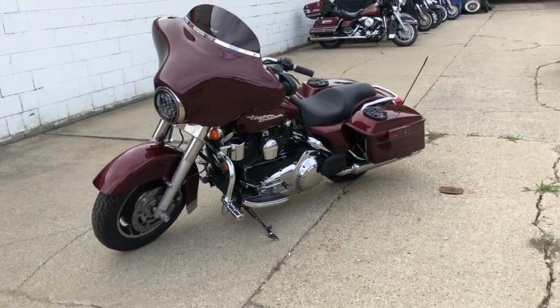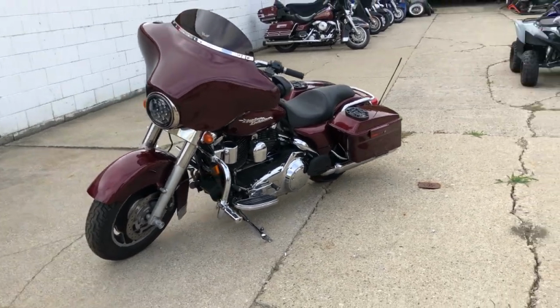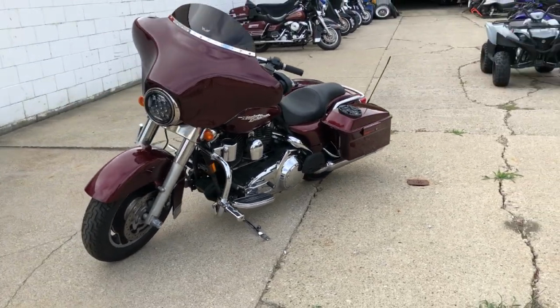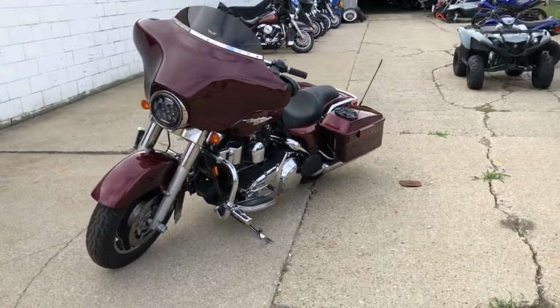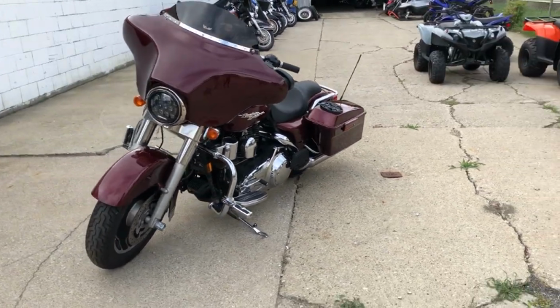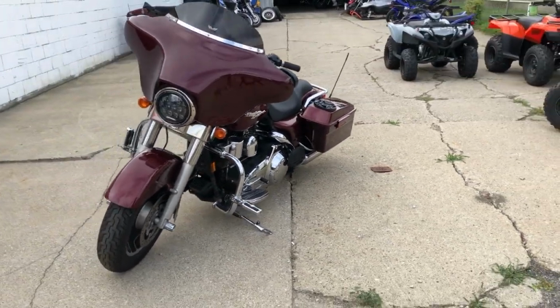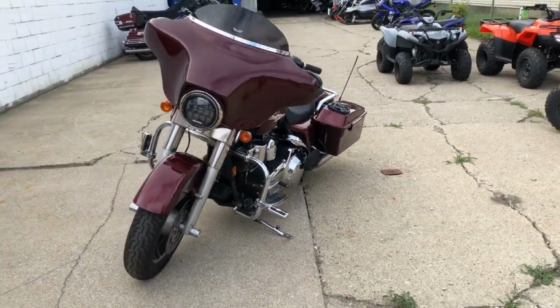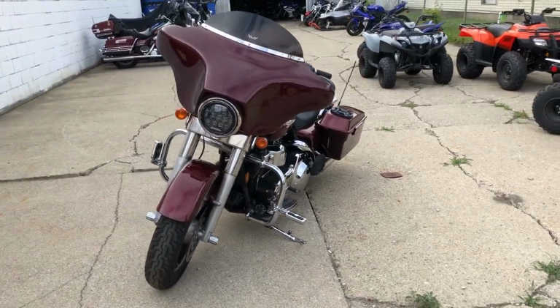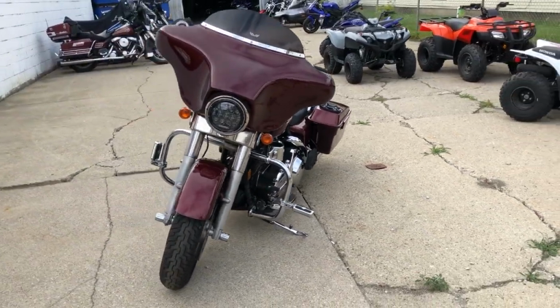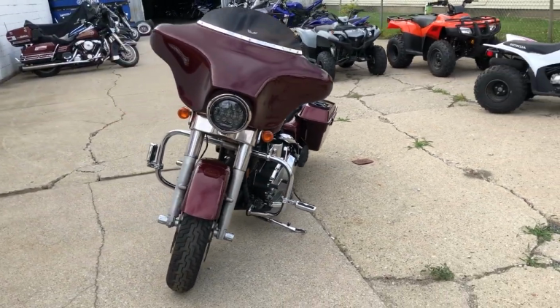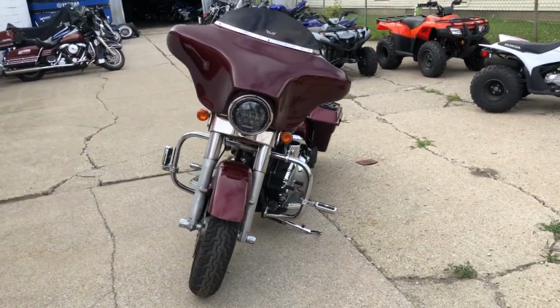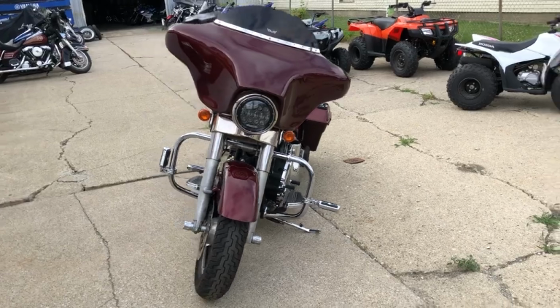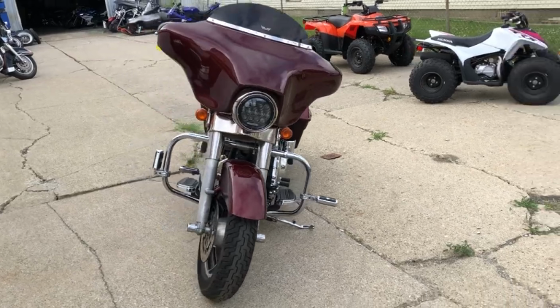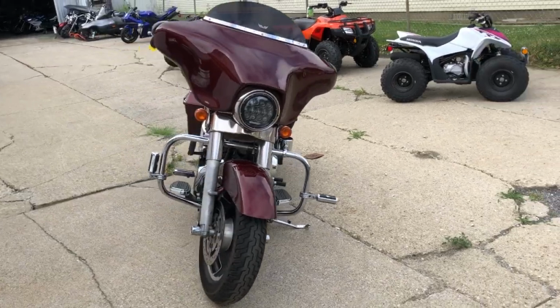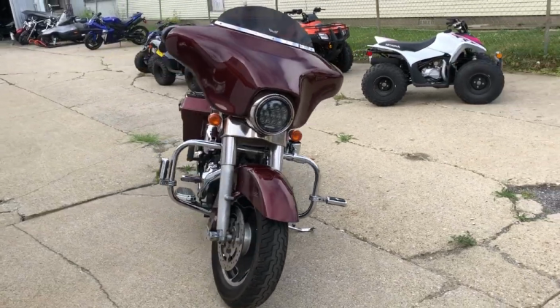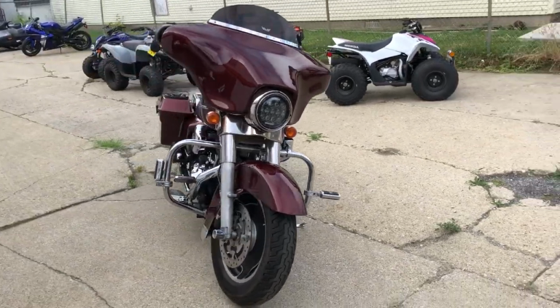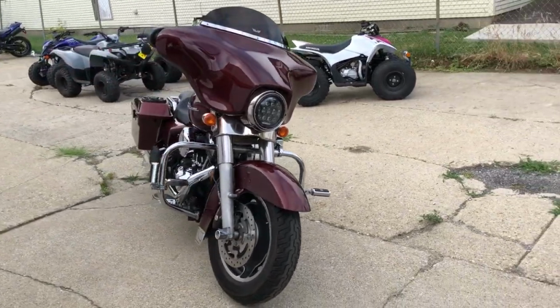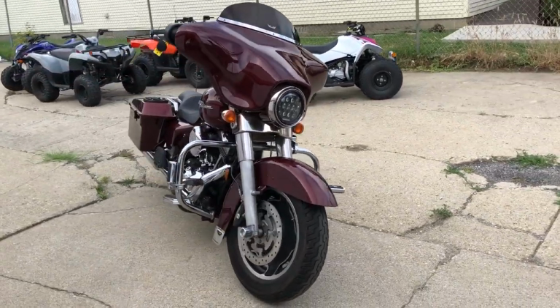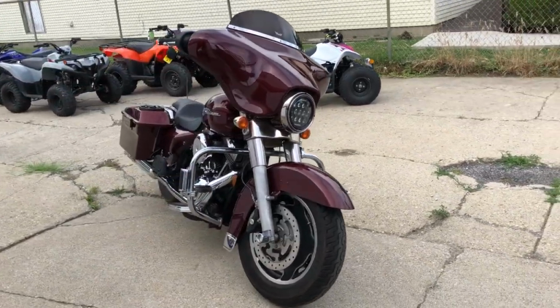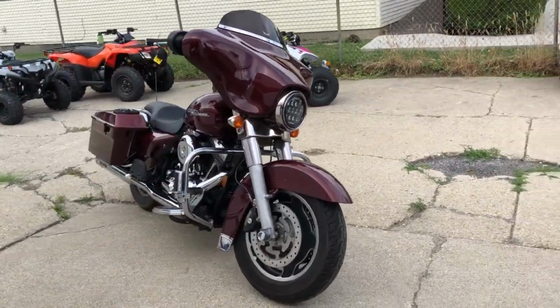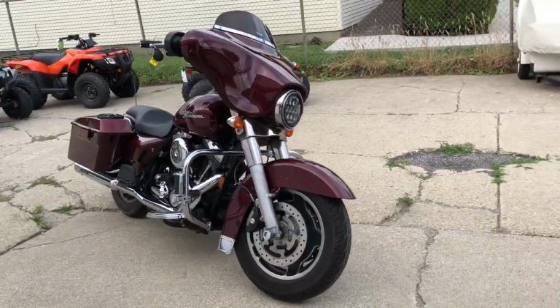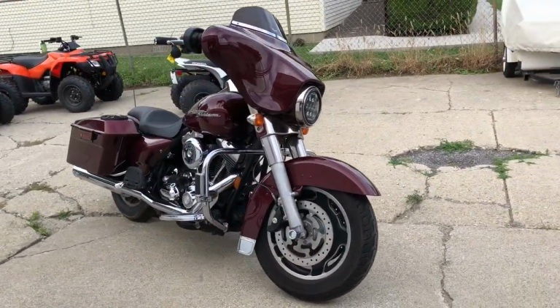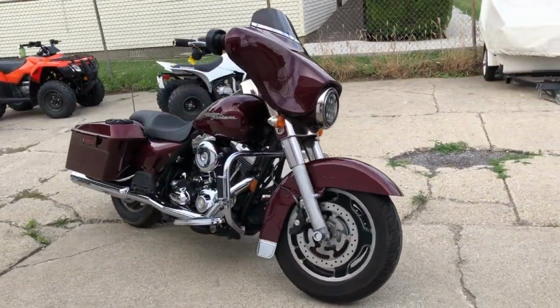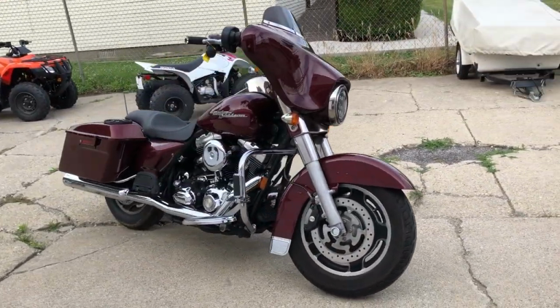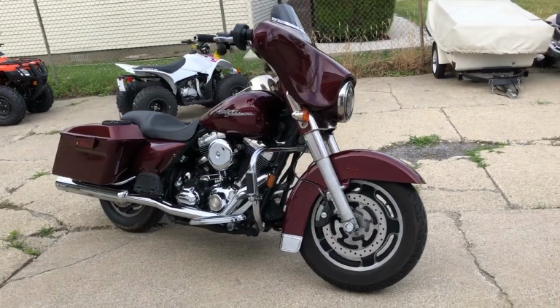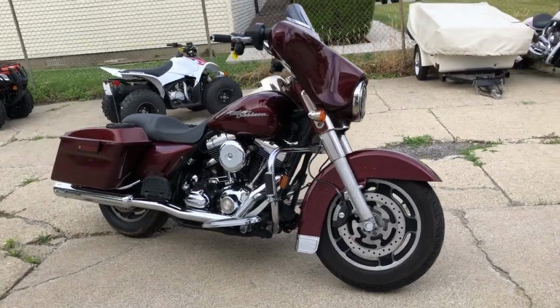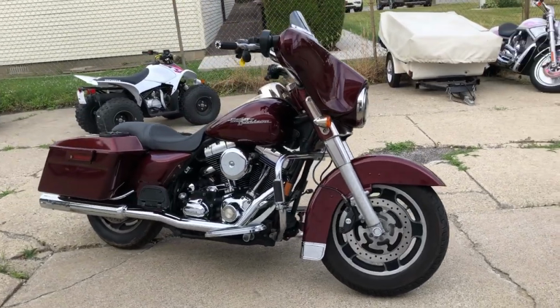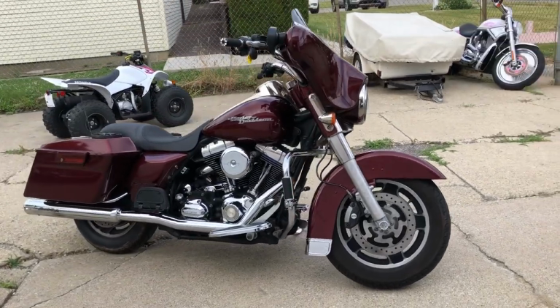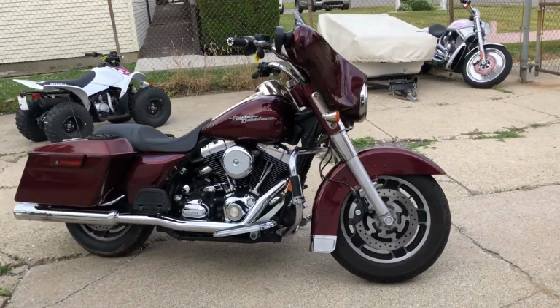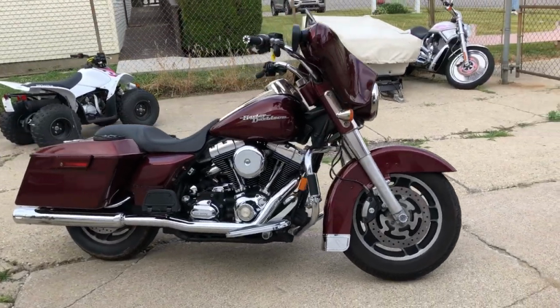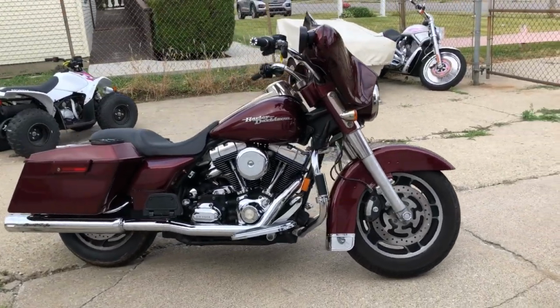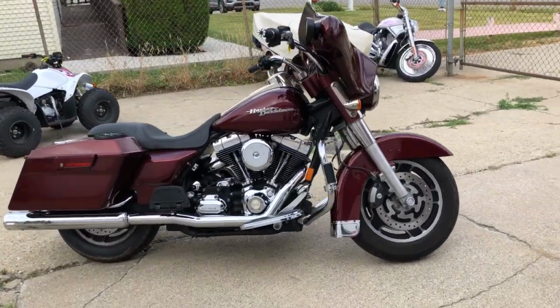Guys, that's a 2008, all done up with the goodies — $89.99. We've got guaranteed financing, leasing programs, layaway programs. Your trades are always welcome. Give us a call: 810-648-9500.